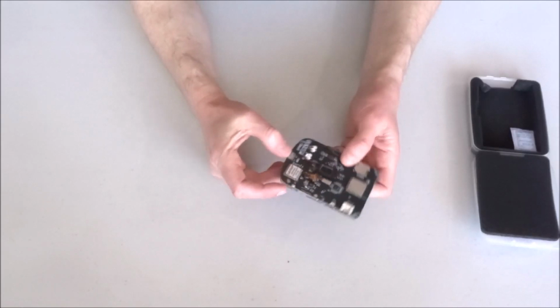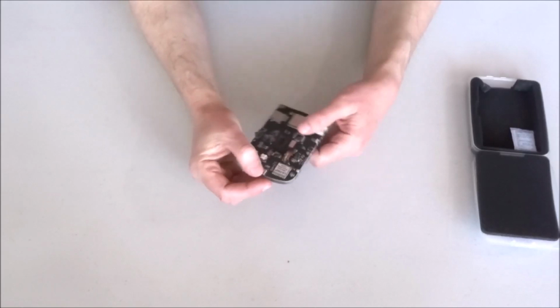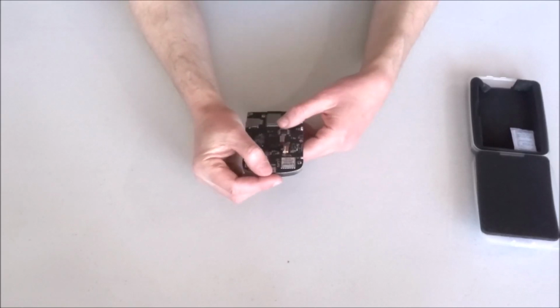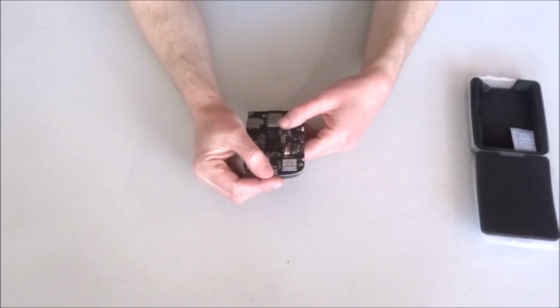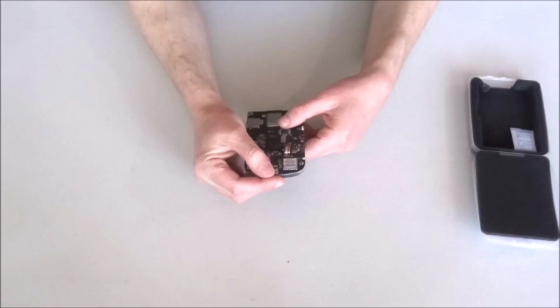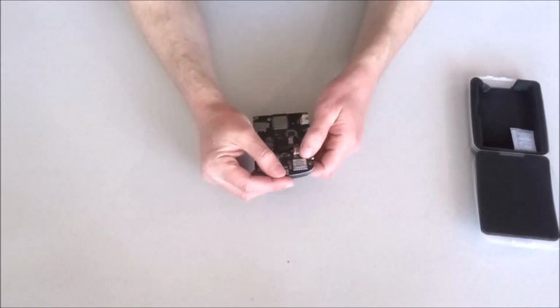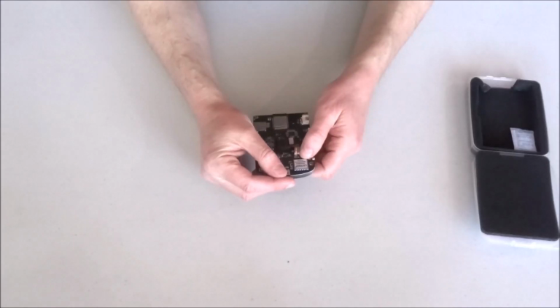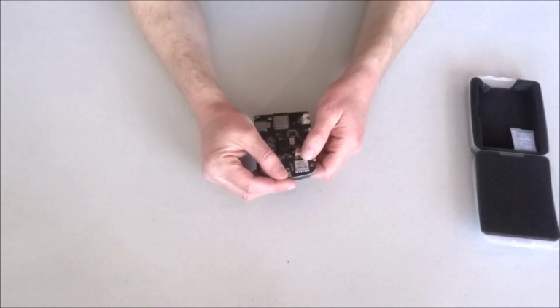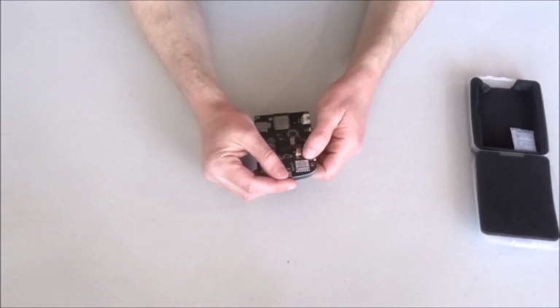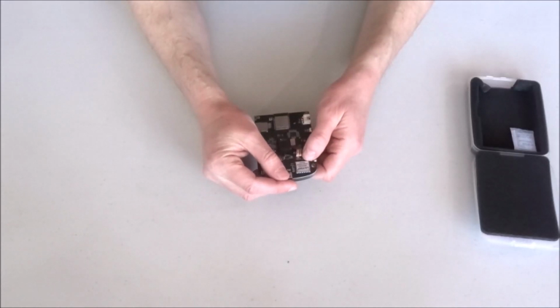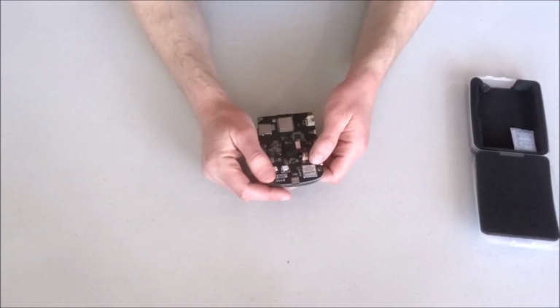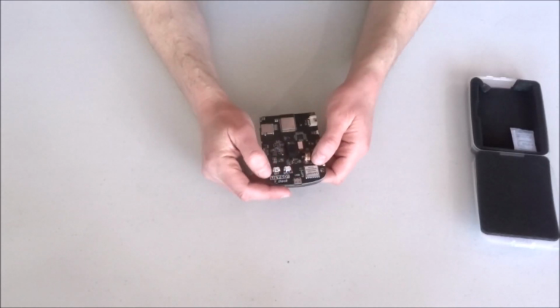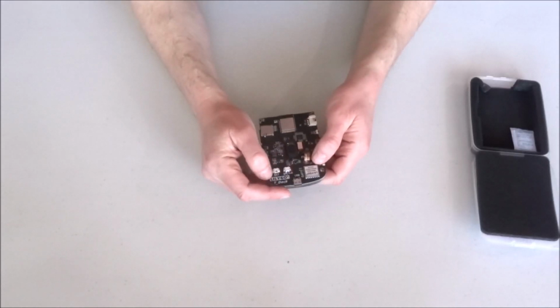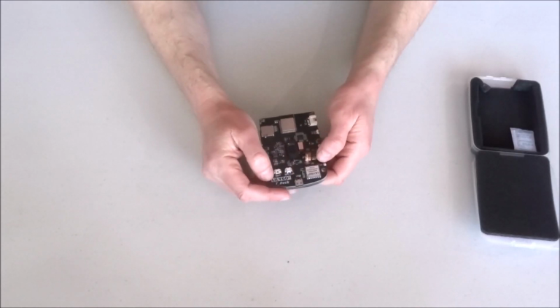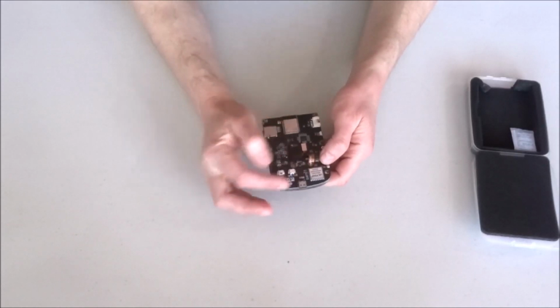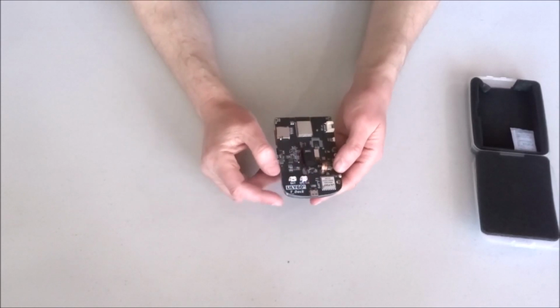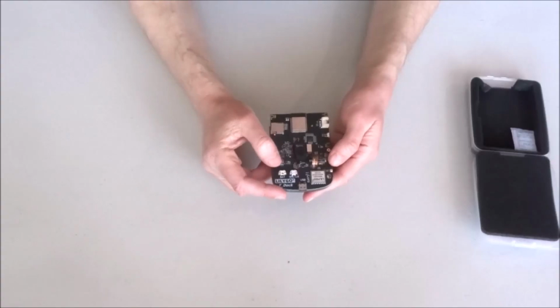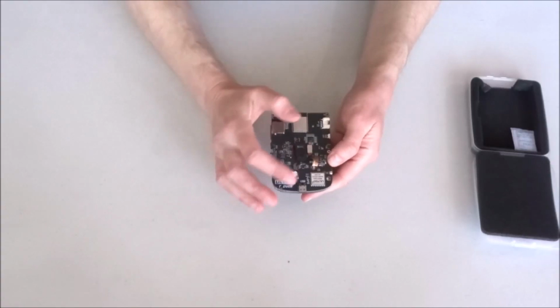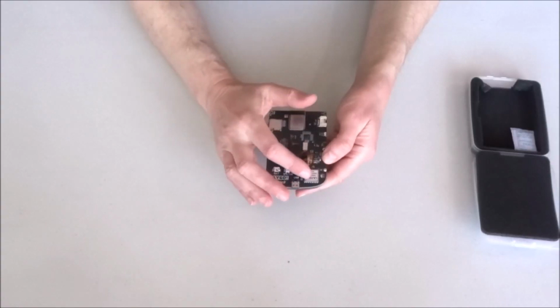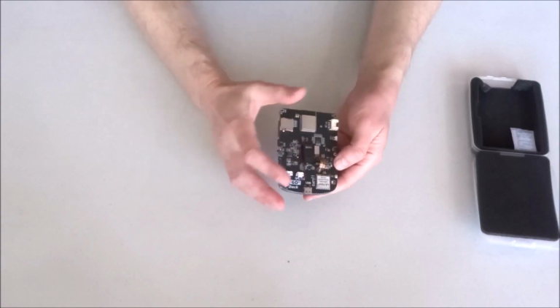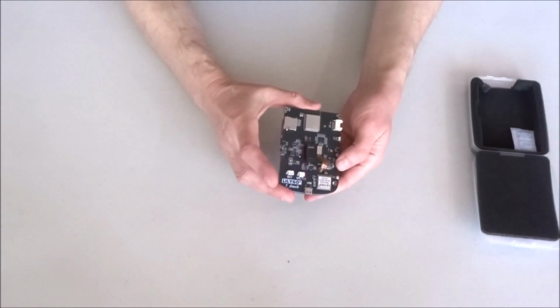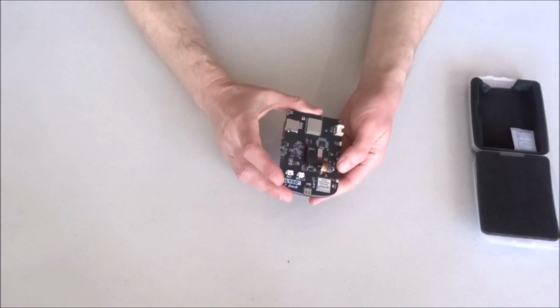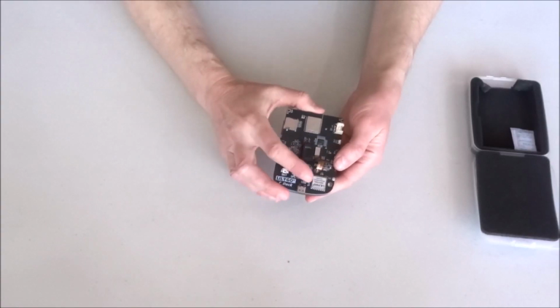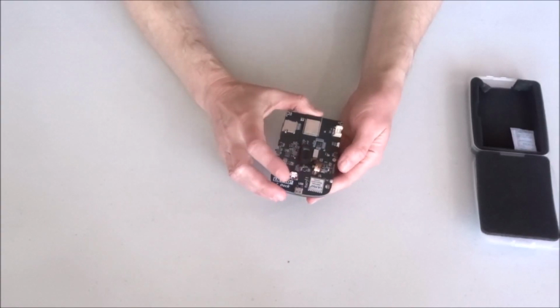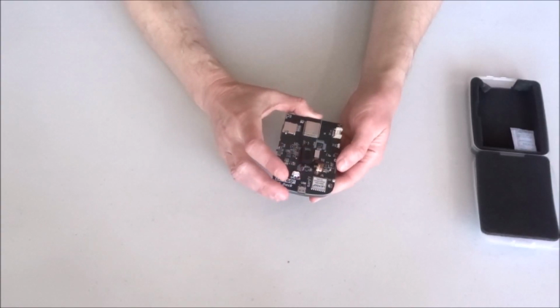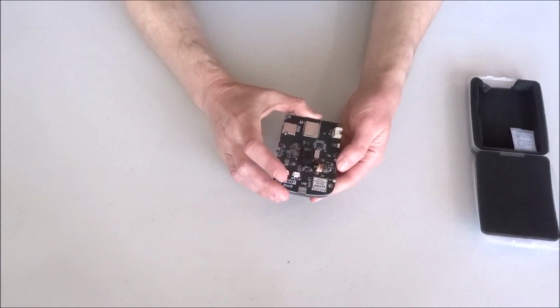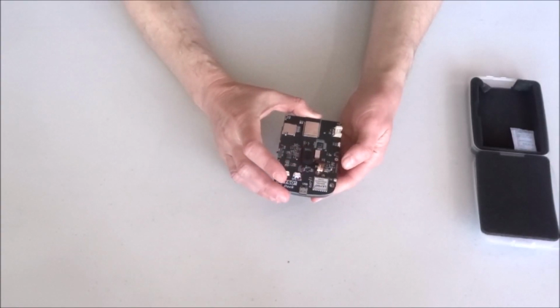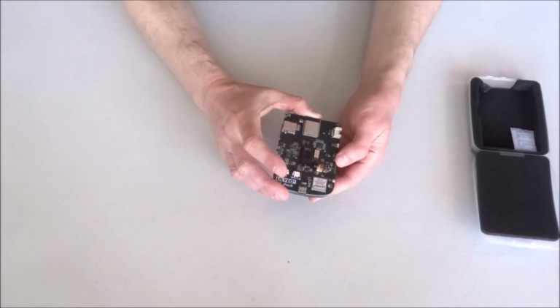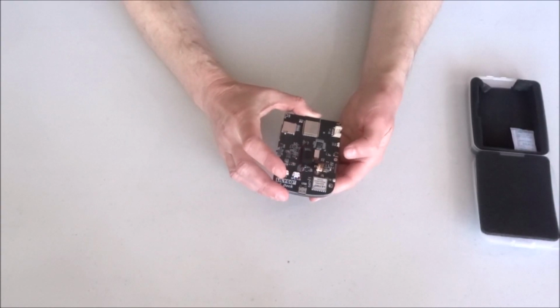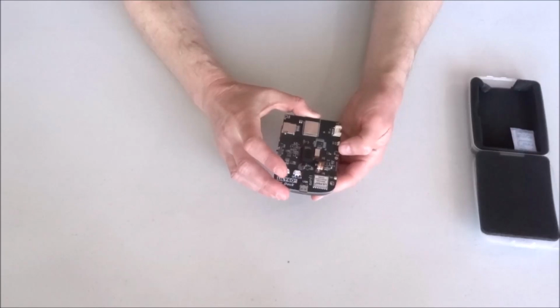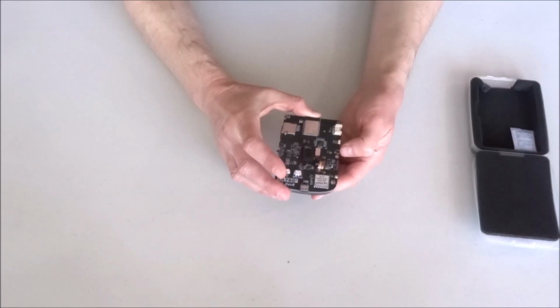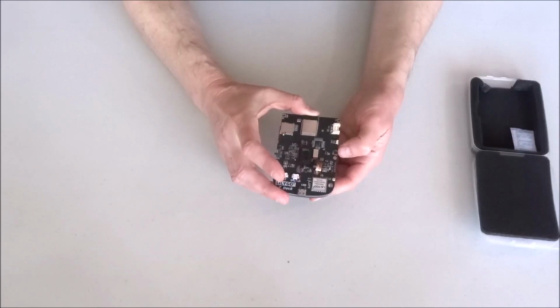Quite importantly, we have a LoRa module — the SX1262. This is the LoRa module I'm currently working to add support for in Visuino, if I'm not mistaken — I'll have to confirm that.